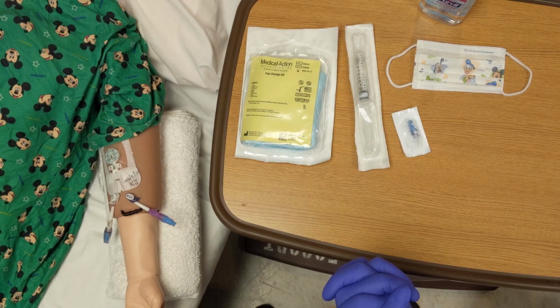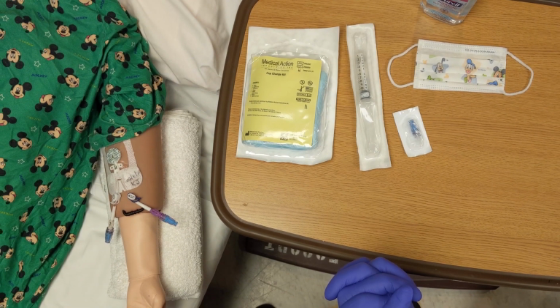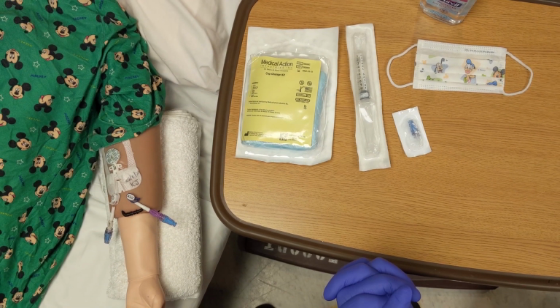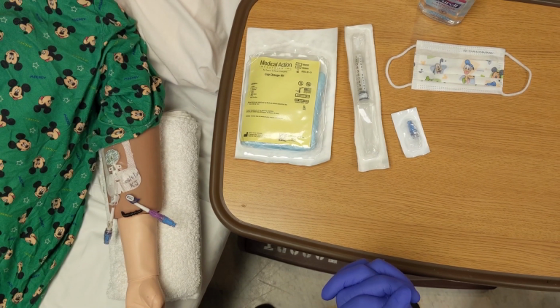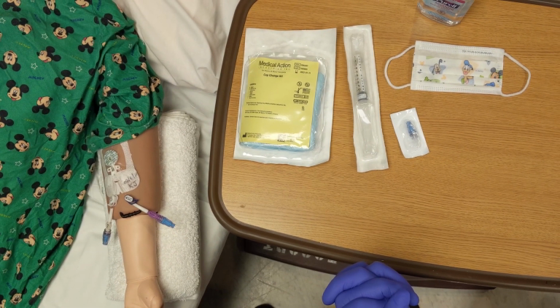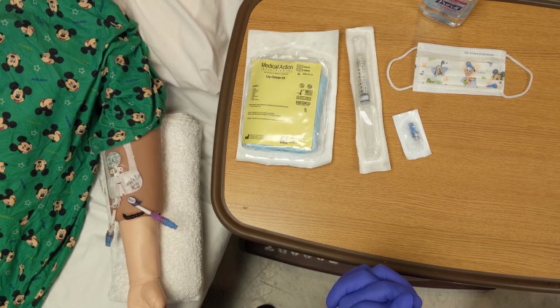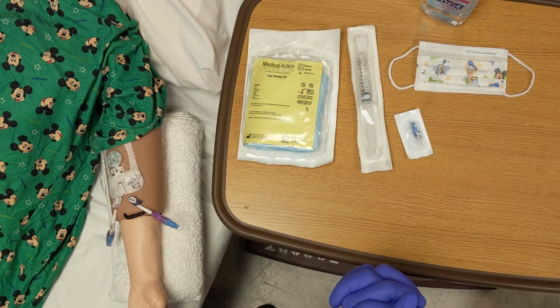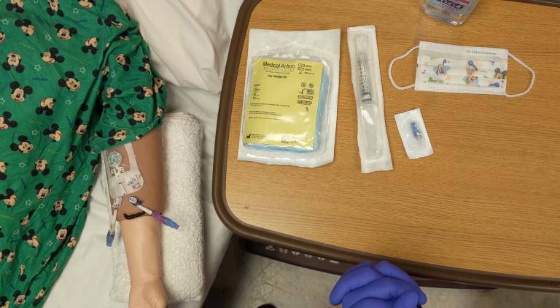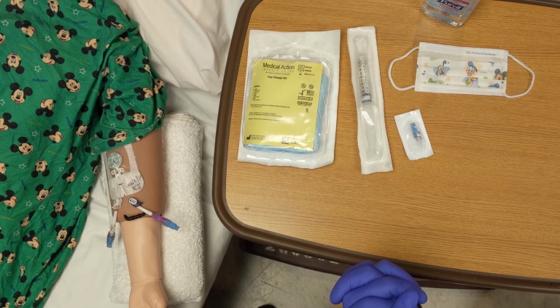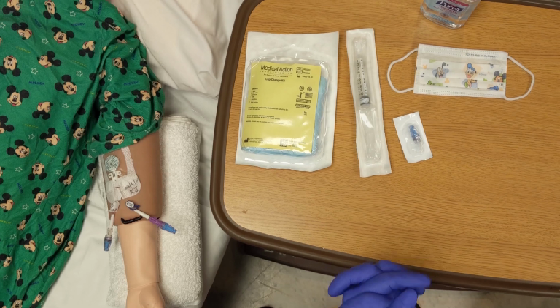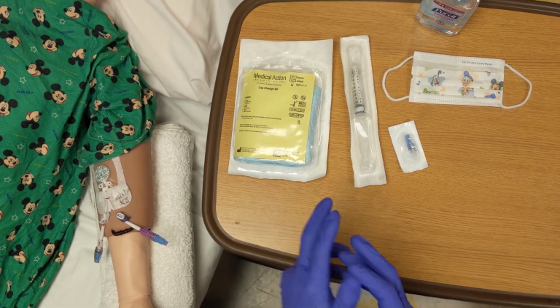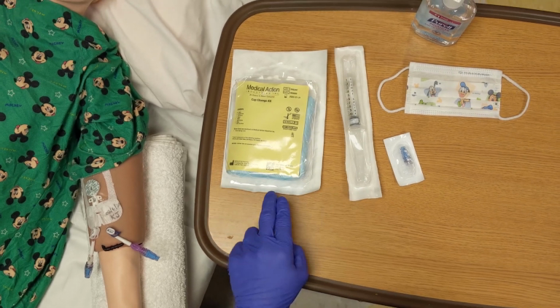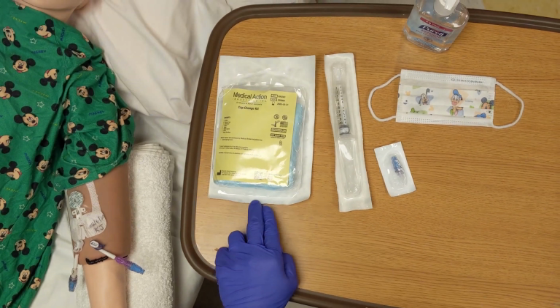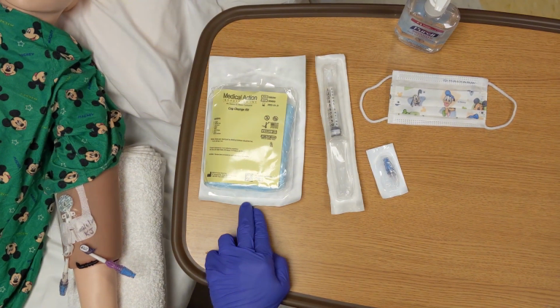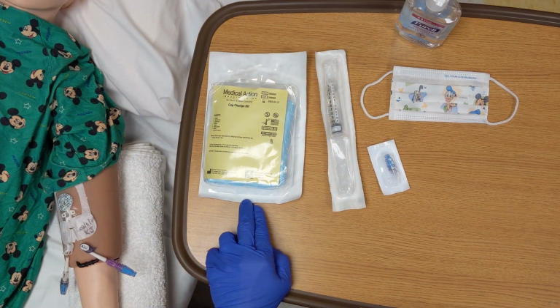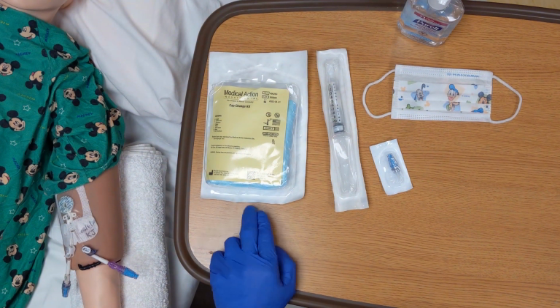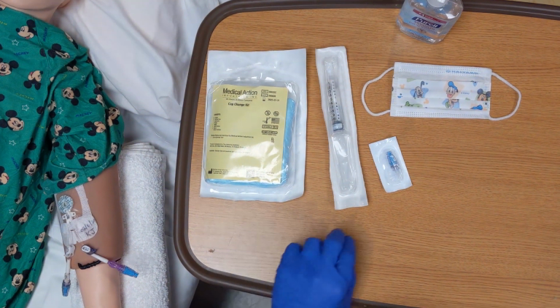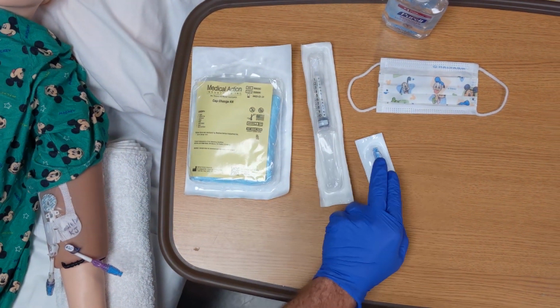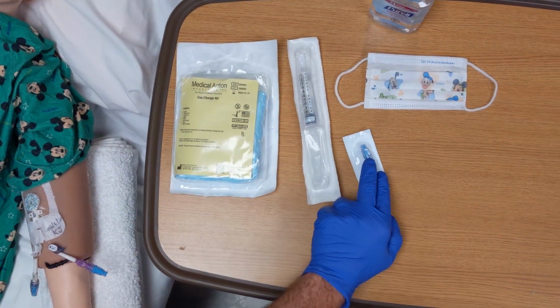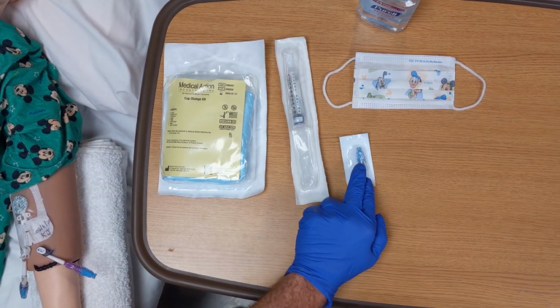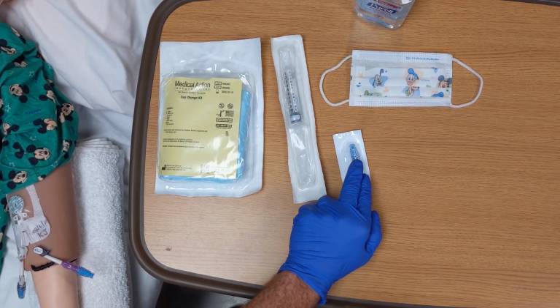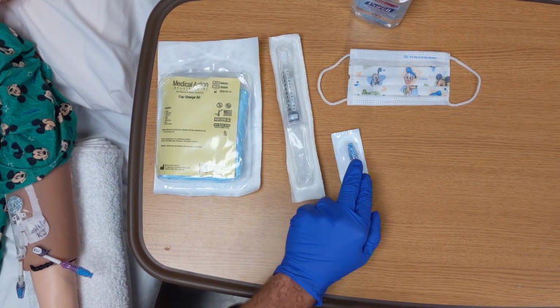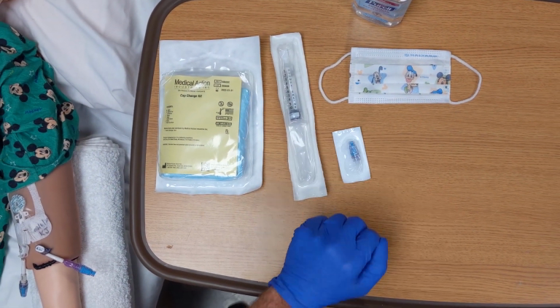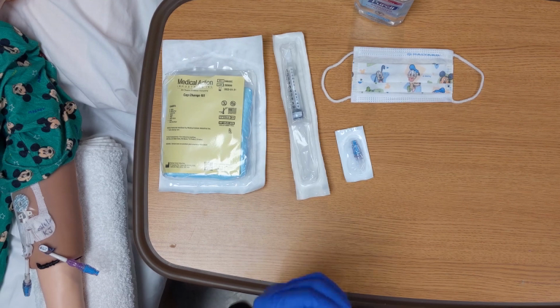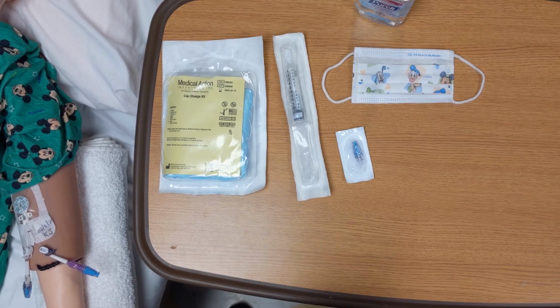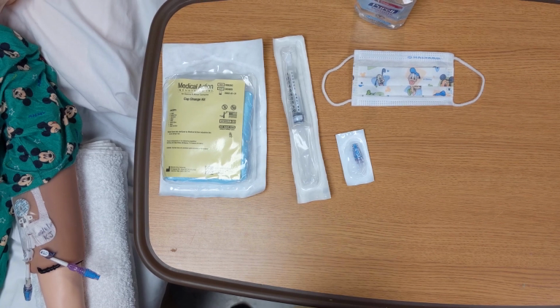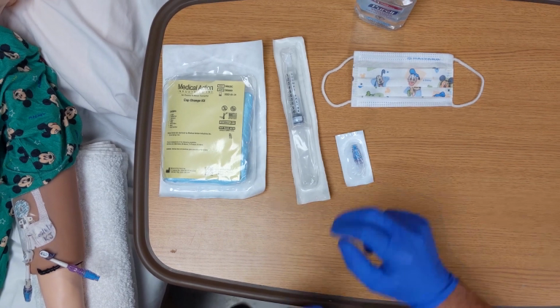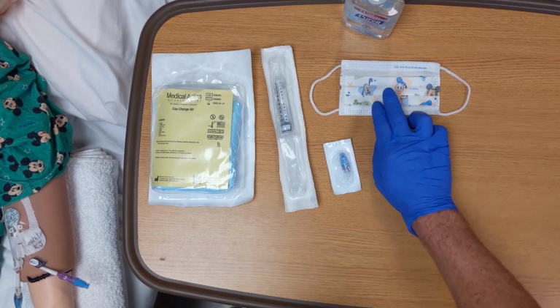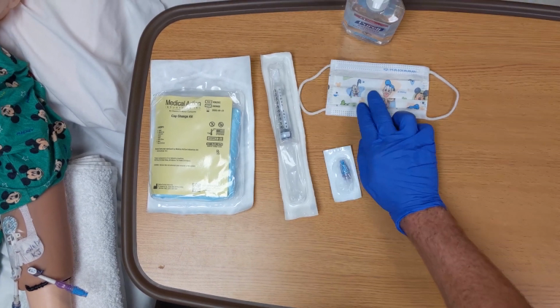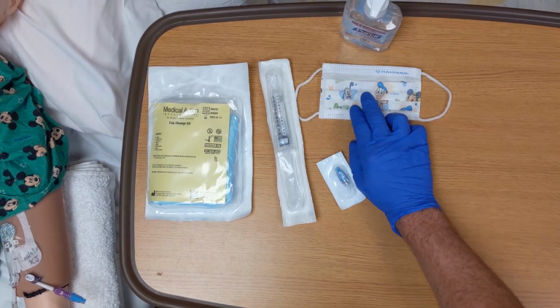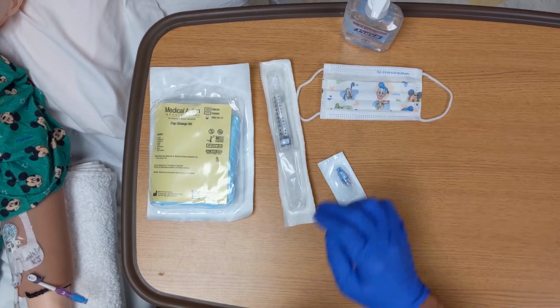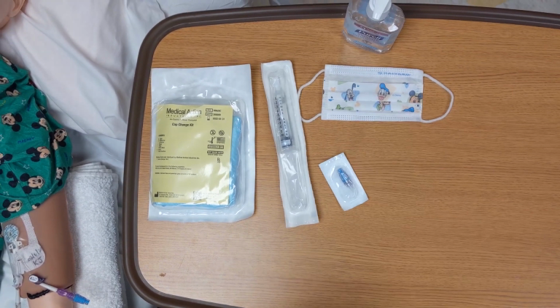First, you want to assemble your supplies. You need a sterile cap change kit, an additional cap for each extra lumen to be changed, and enough masks for the patient, yourself, and everyone in the room.